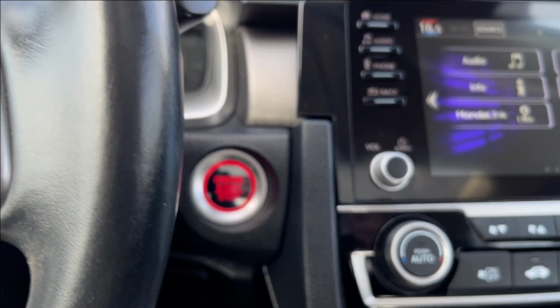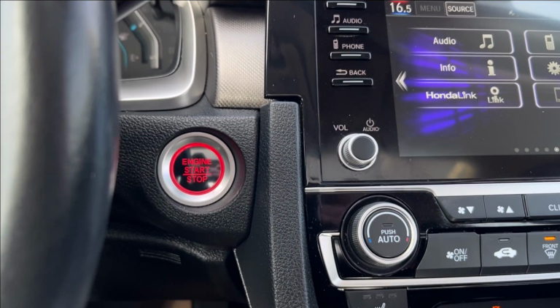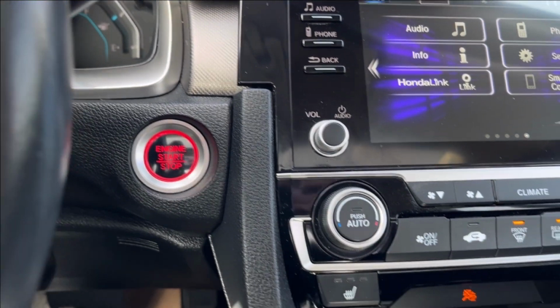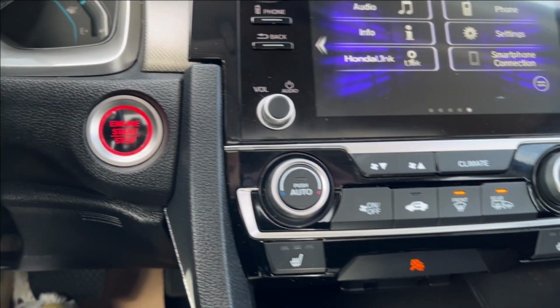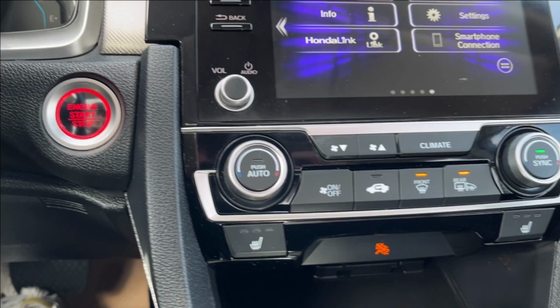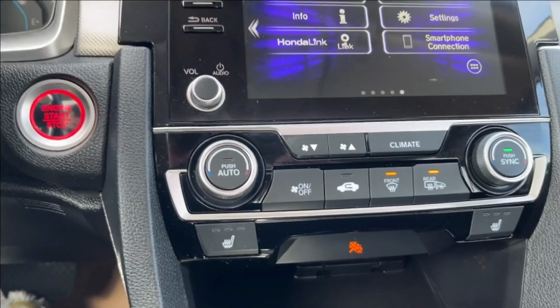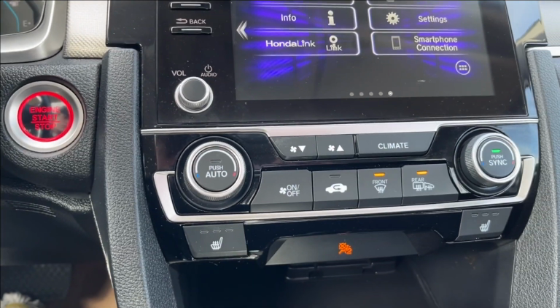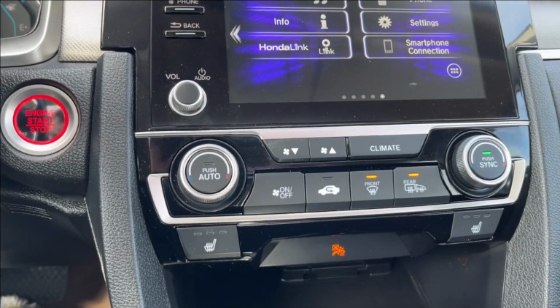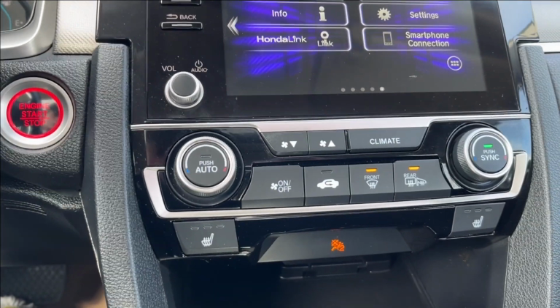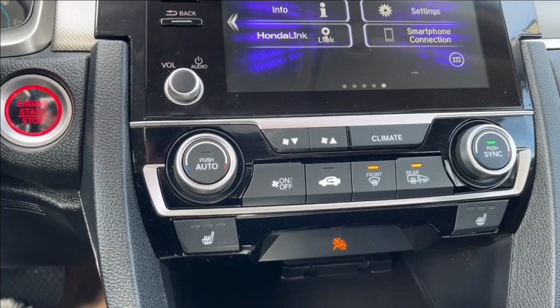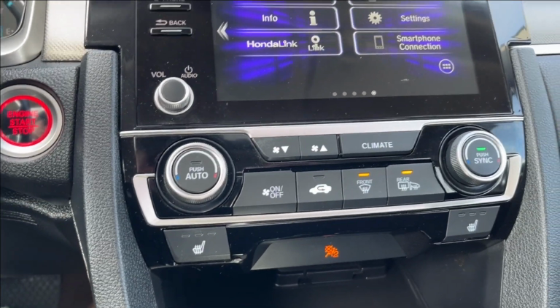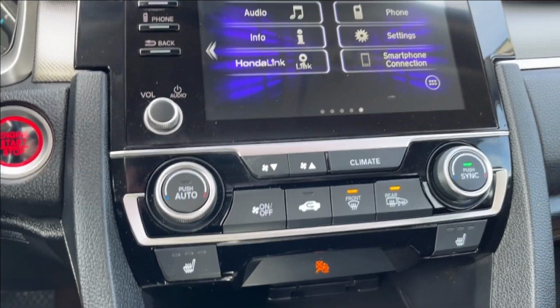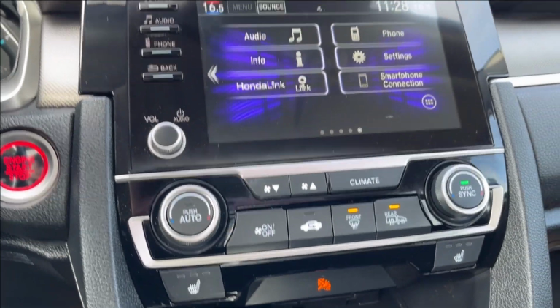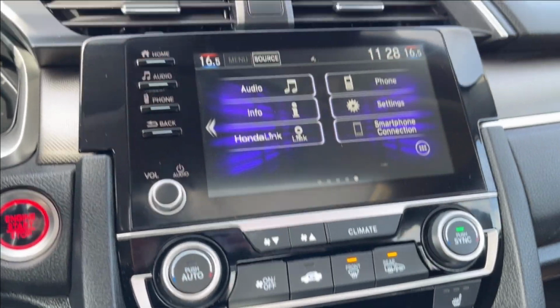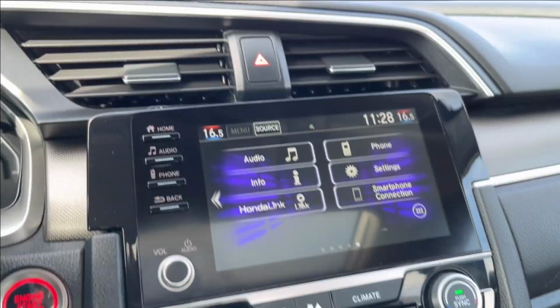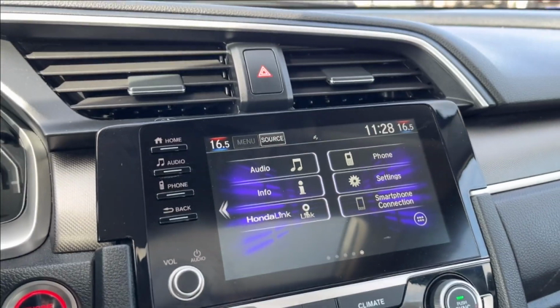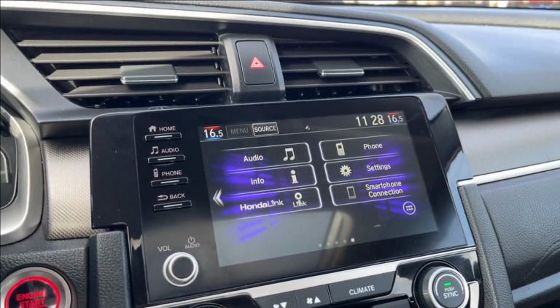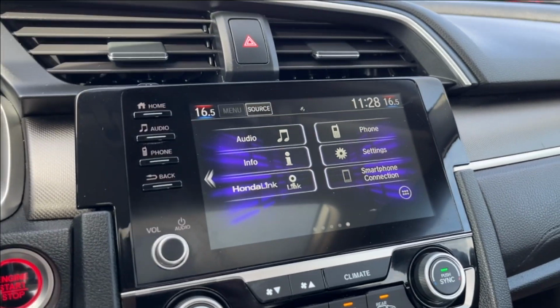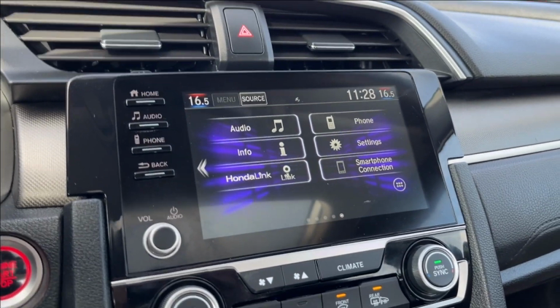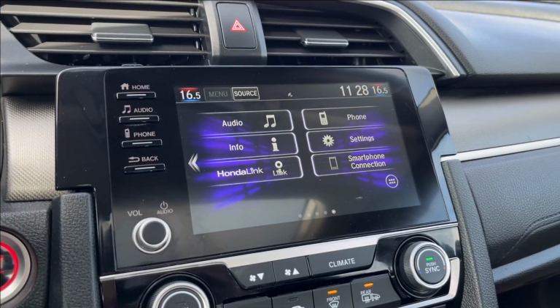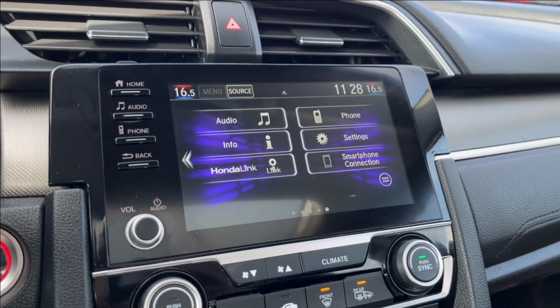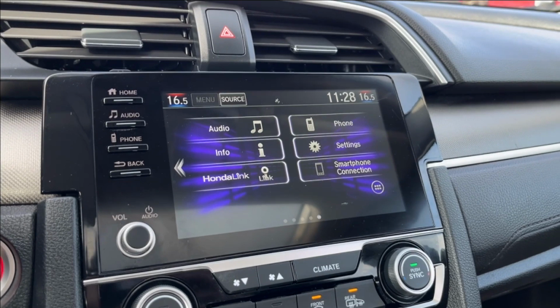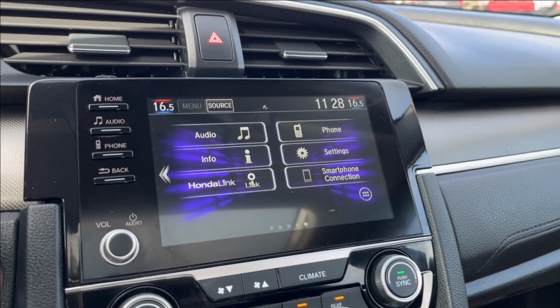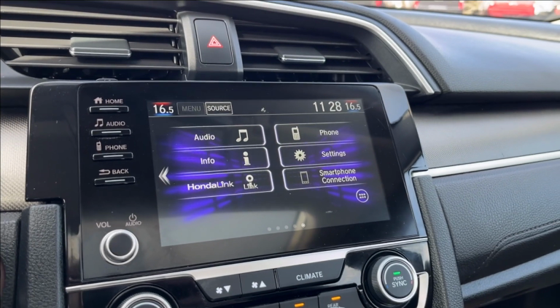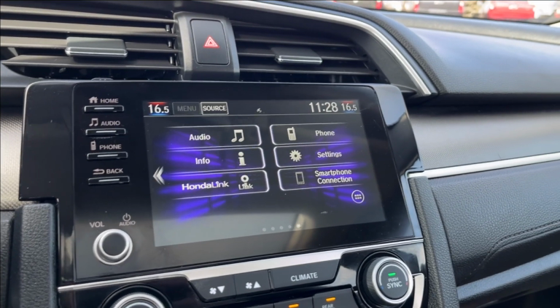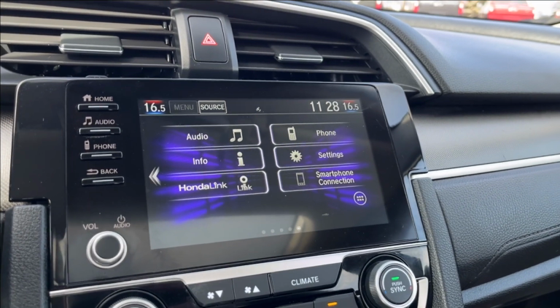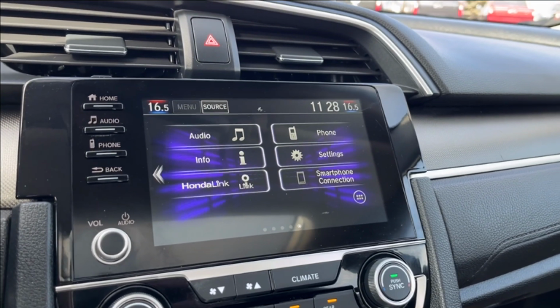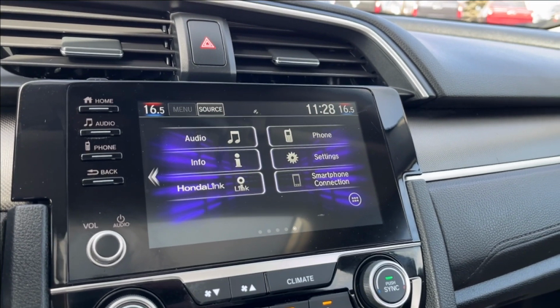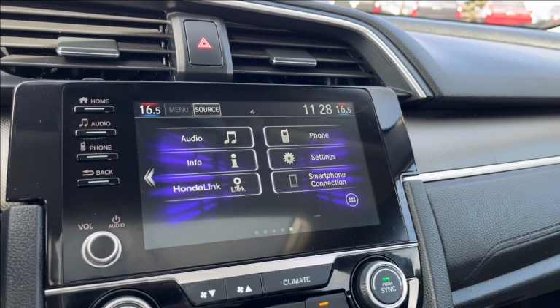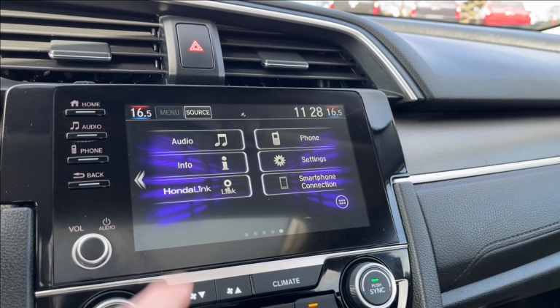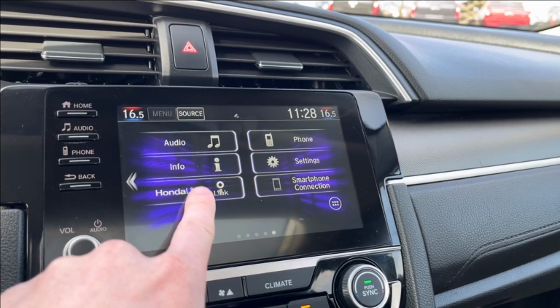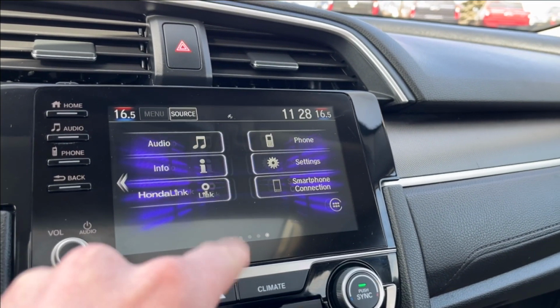You'll have push-button start, the climate control with dual zone and your heated seats, and here onto the infotainment system — equipped with Bluetooth connectivity as well as Honda Link.